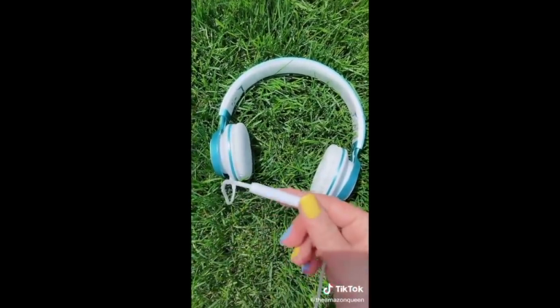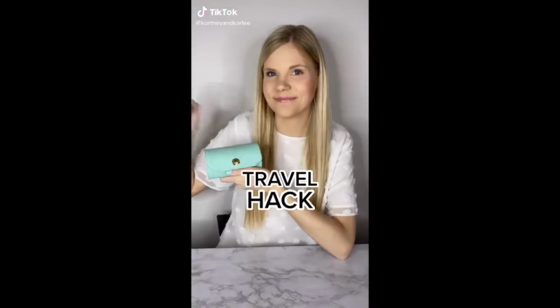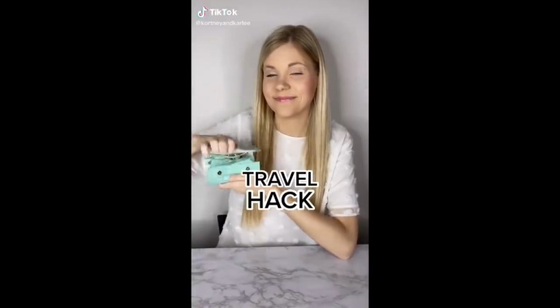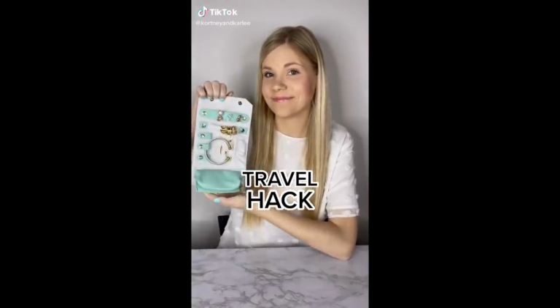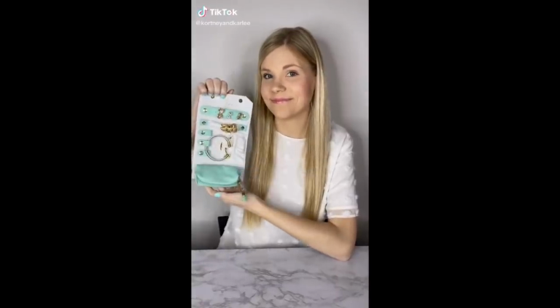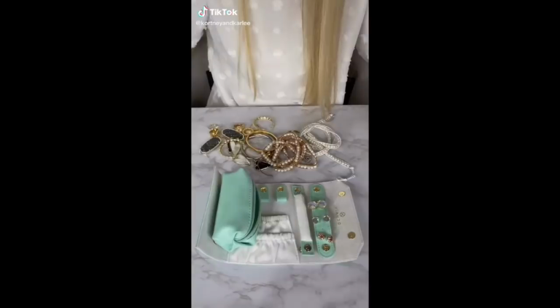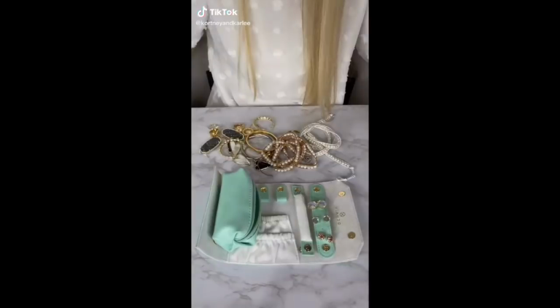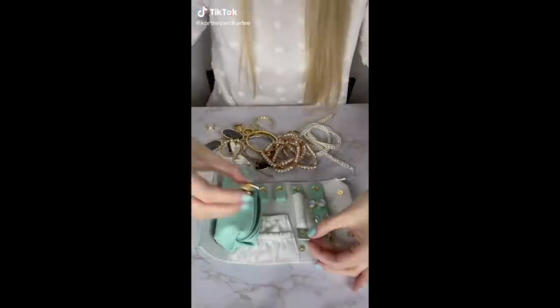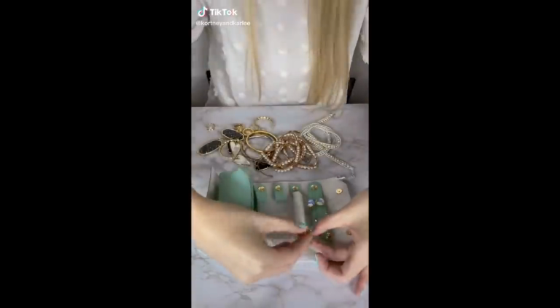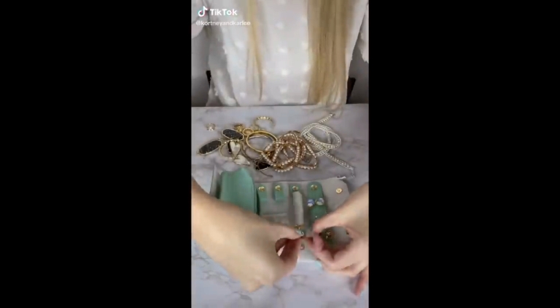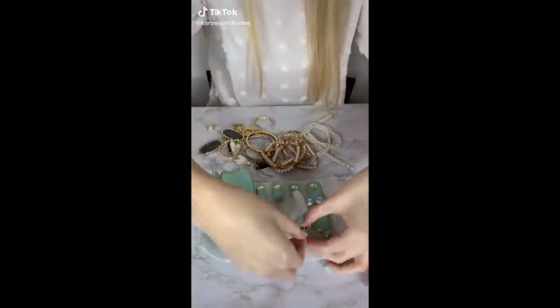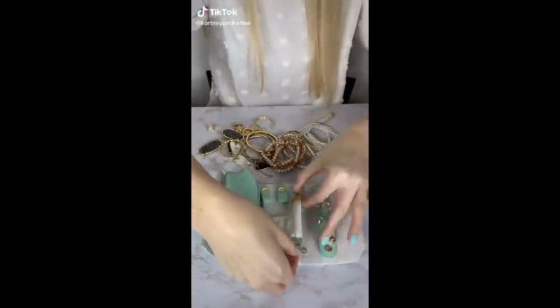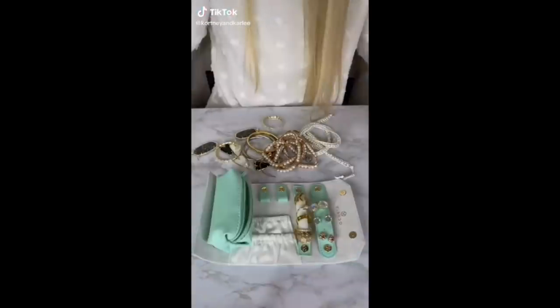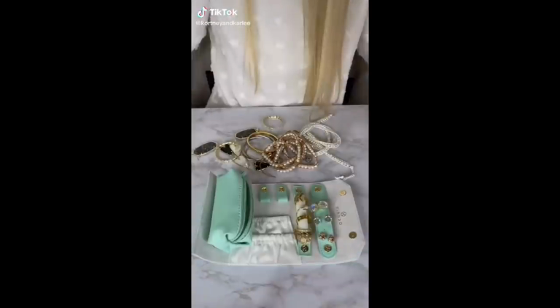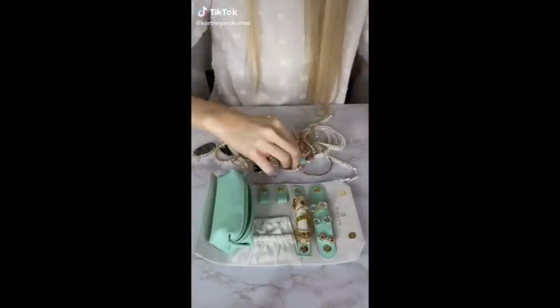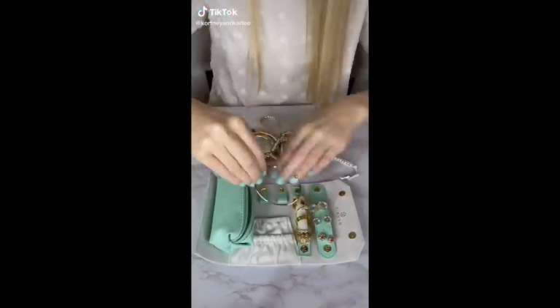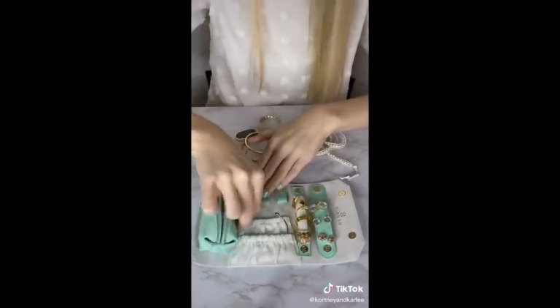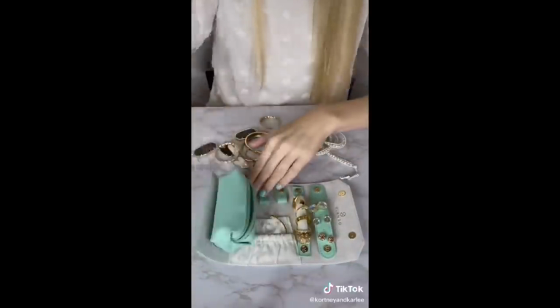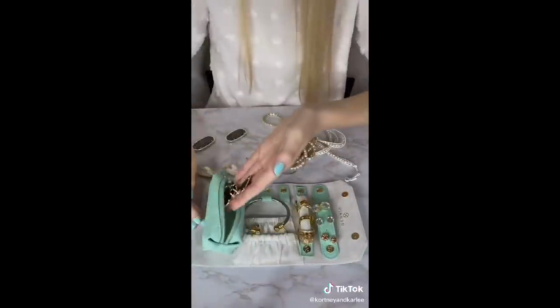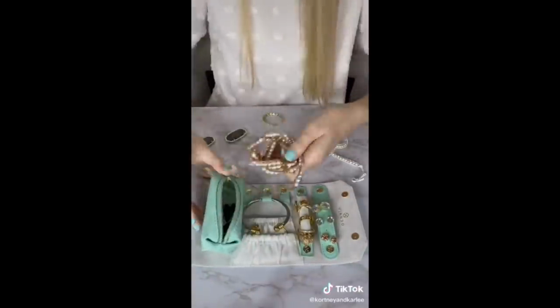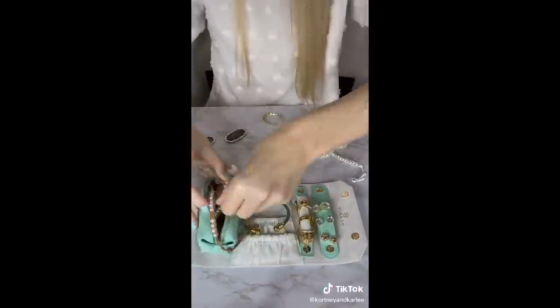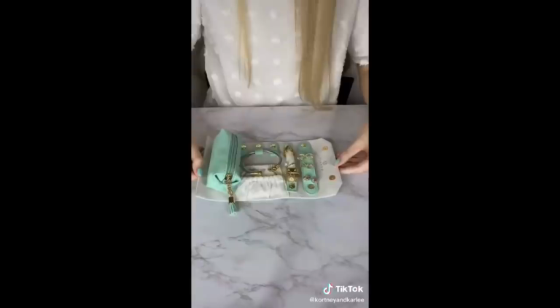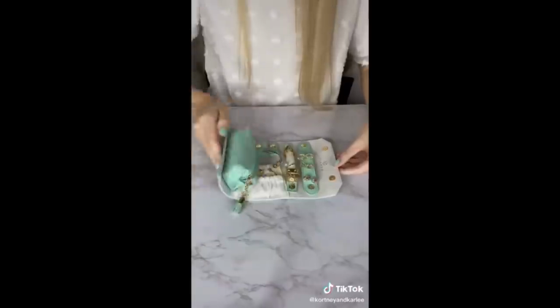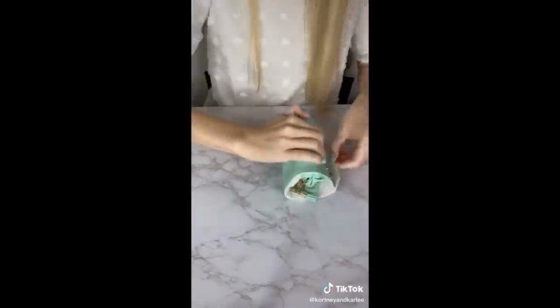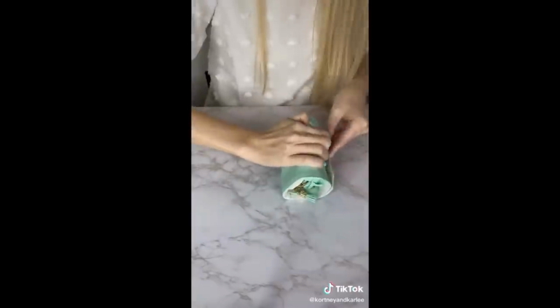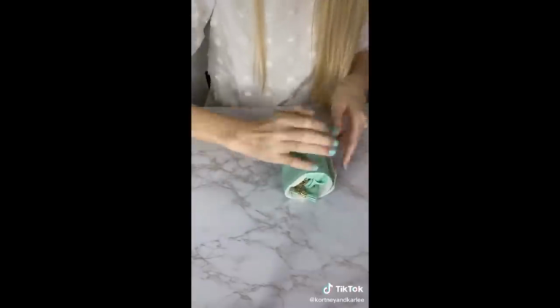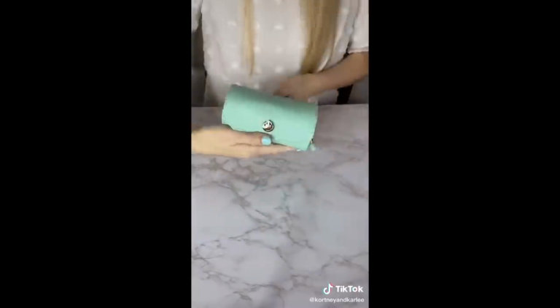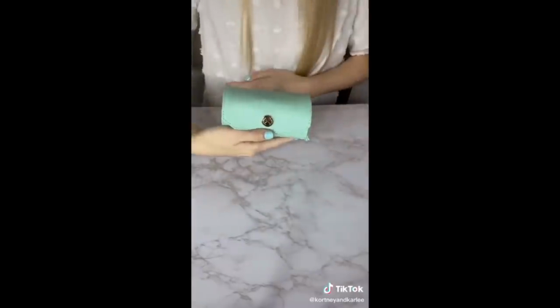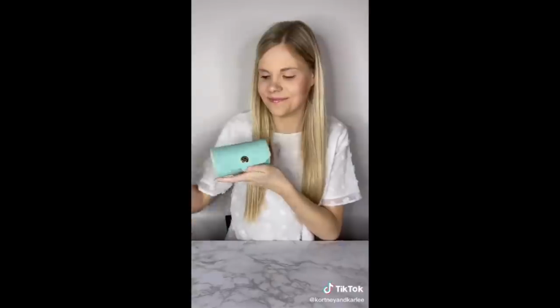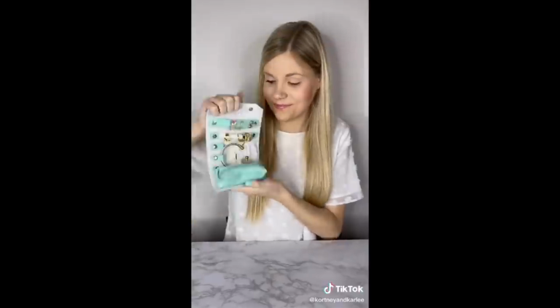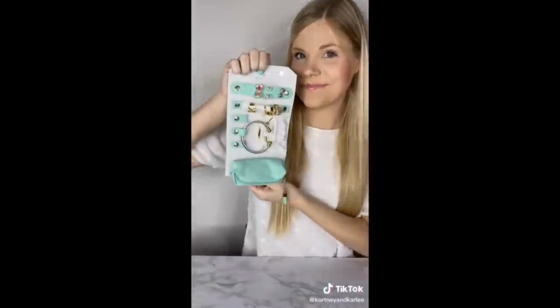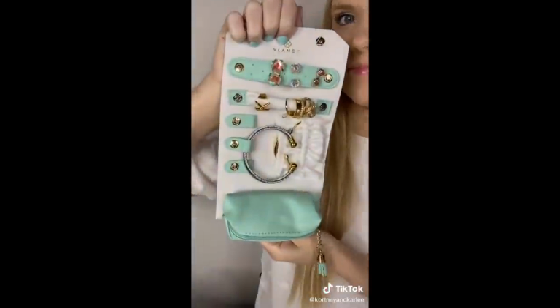Travel hack! This is a travel jewelry organizer. It's perfect to store rings, bracelets, earrings, and even necklaces — no more putting your jewelry in random places. Once you roll it up, the jewelry case will fit in your backpack or purse.